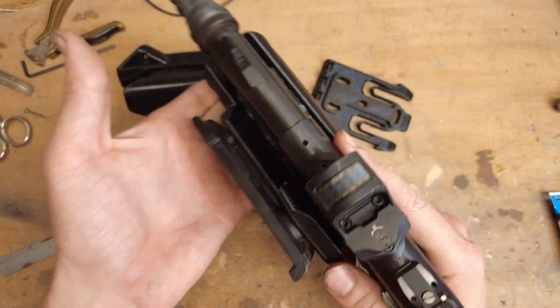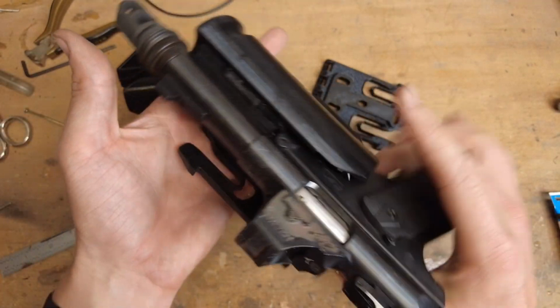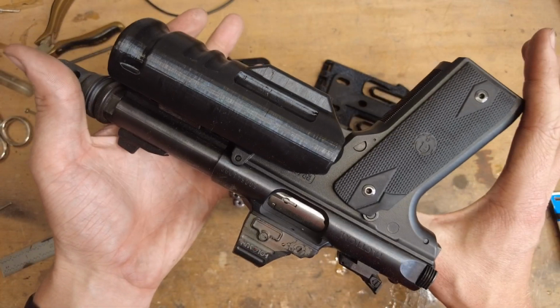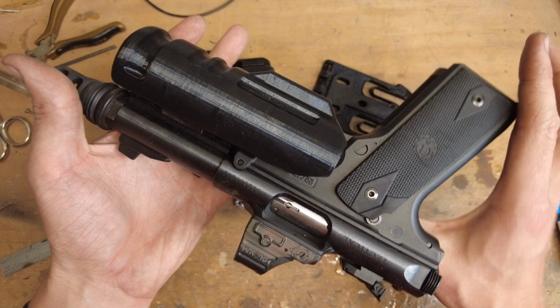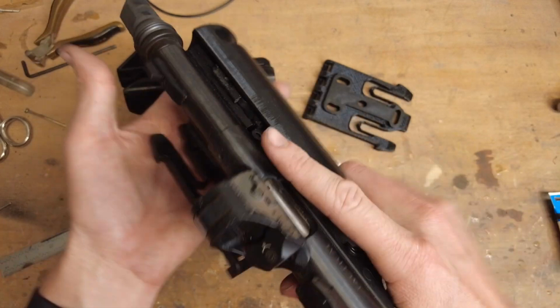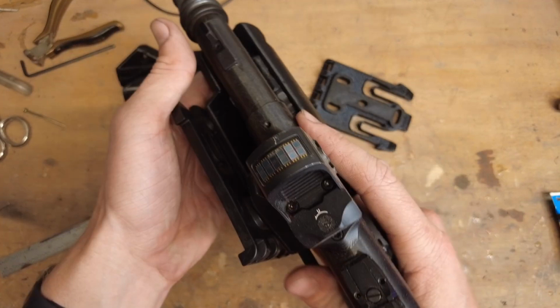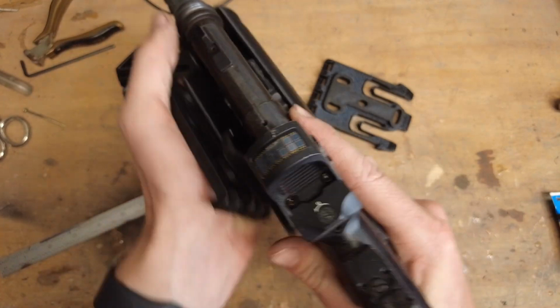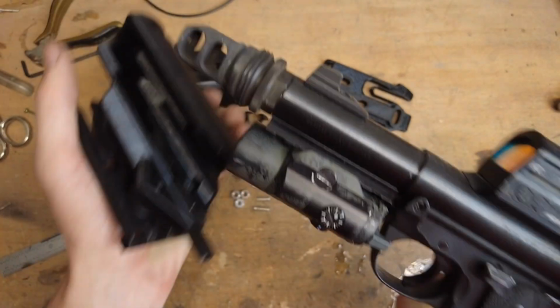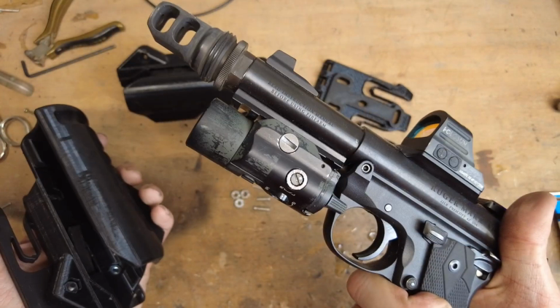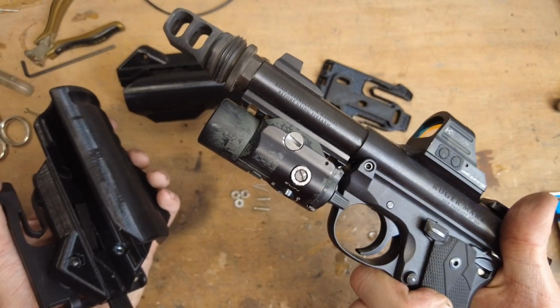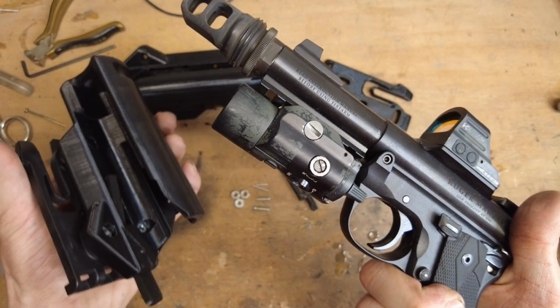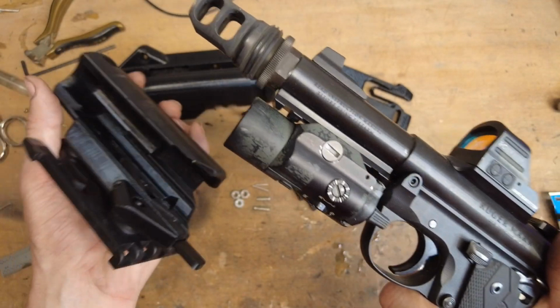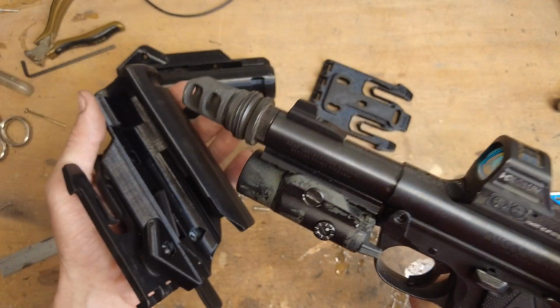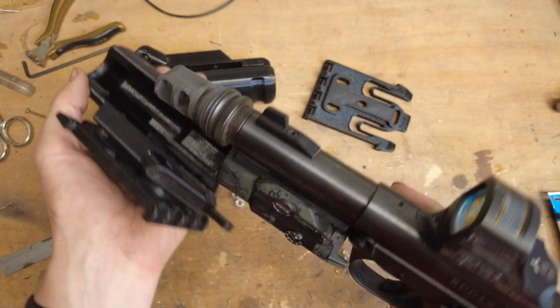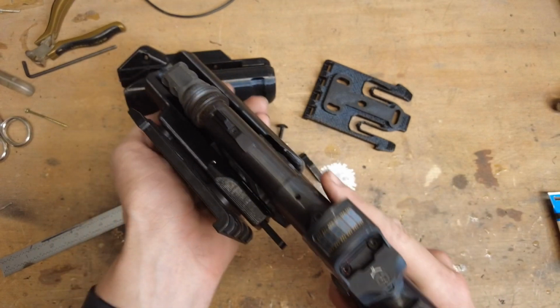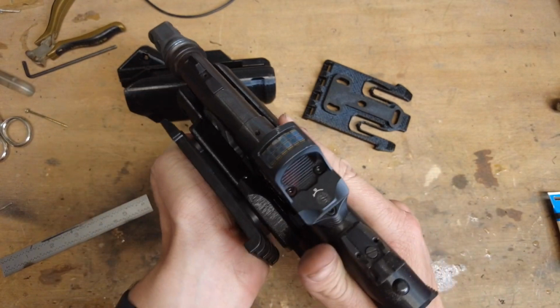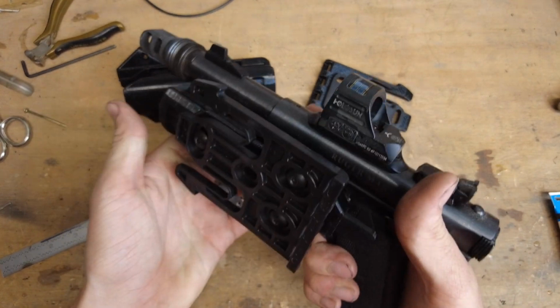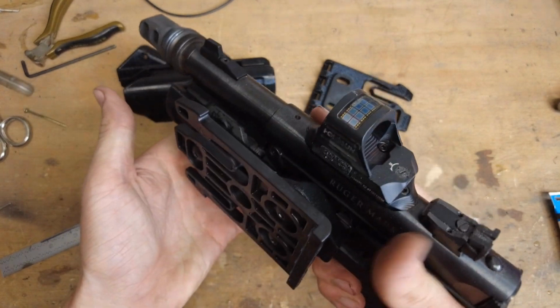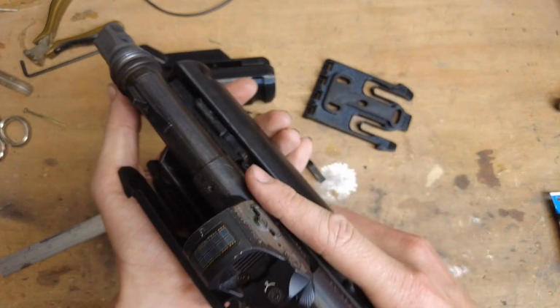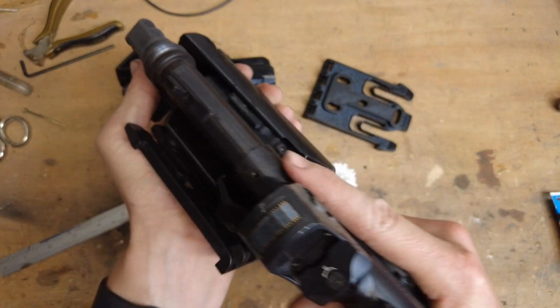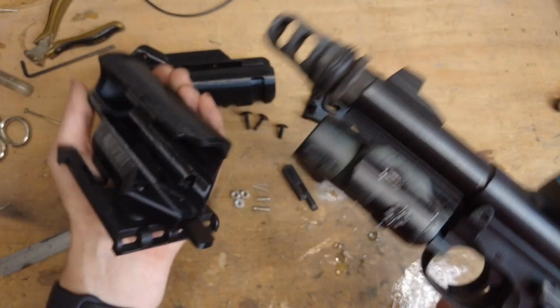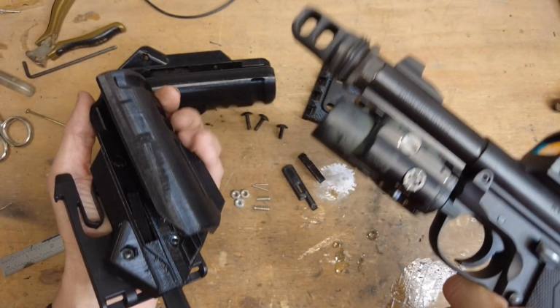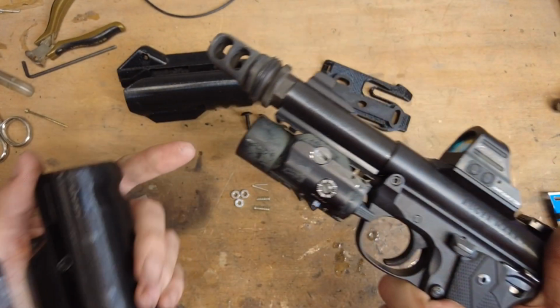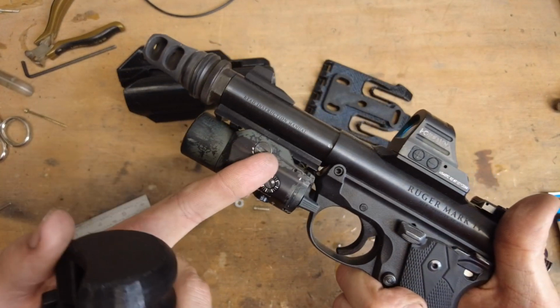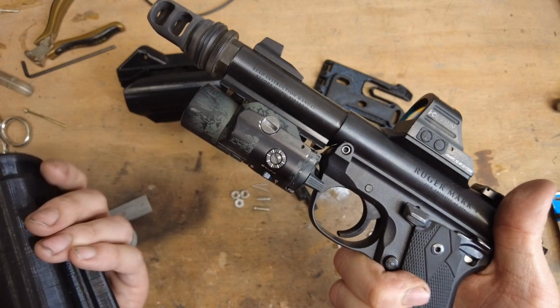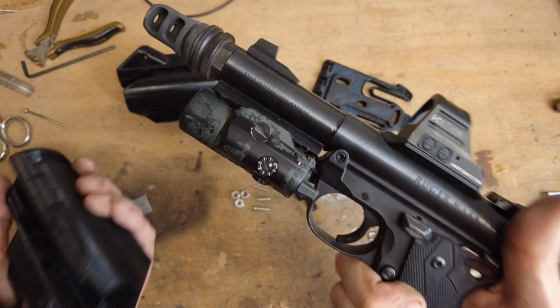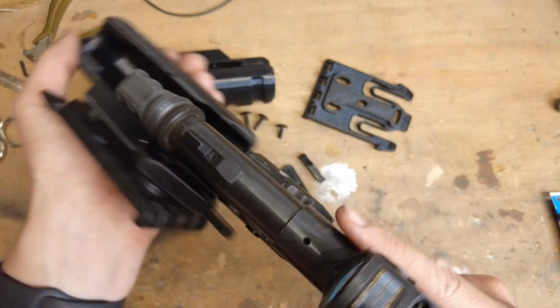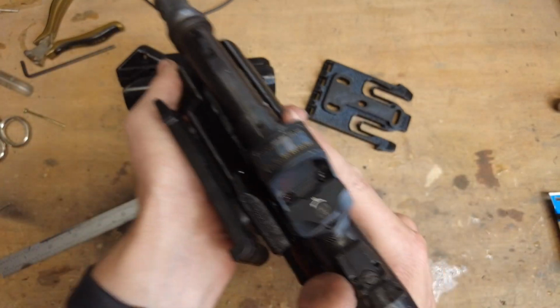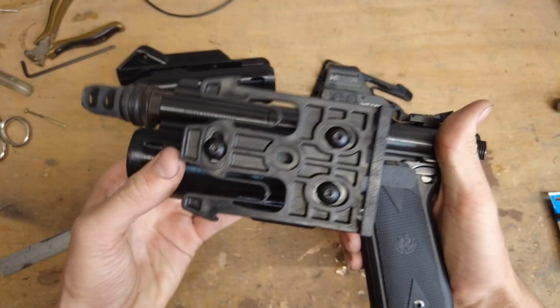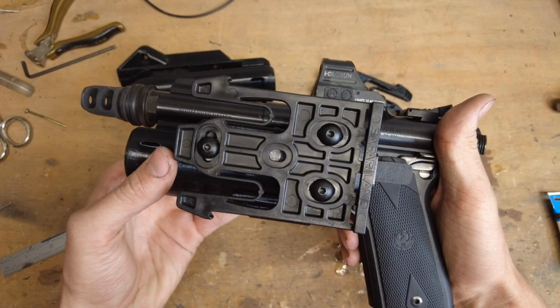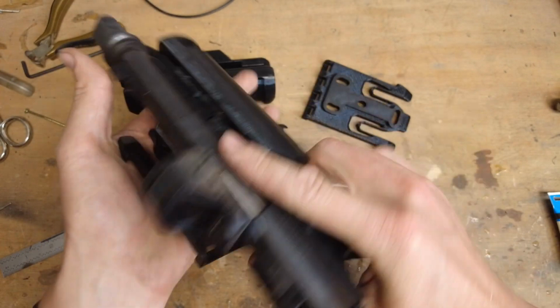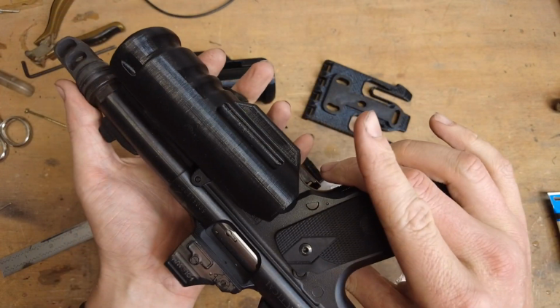I'm very excited to be sharing this with you today. It's a holster for the Streamlight TLR-VIR2. This holster interfaces with the light, not the pistol. So you can put this light on most any pistol and it'll lock into this holster.